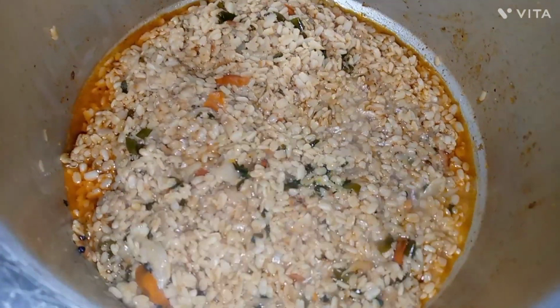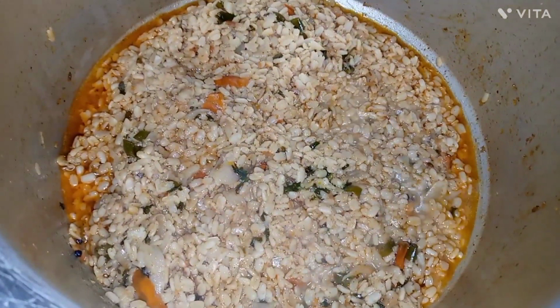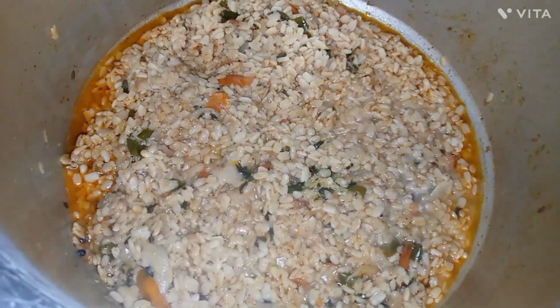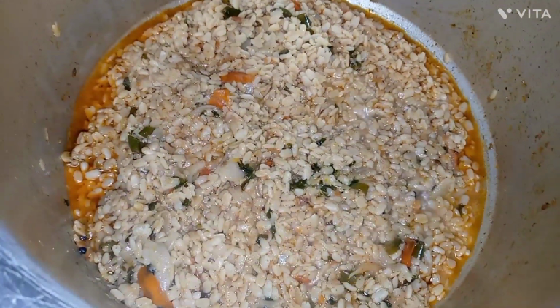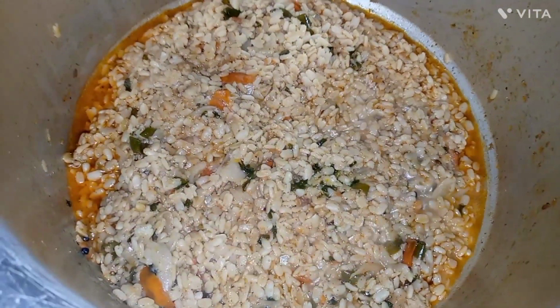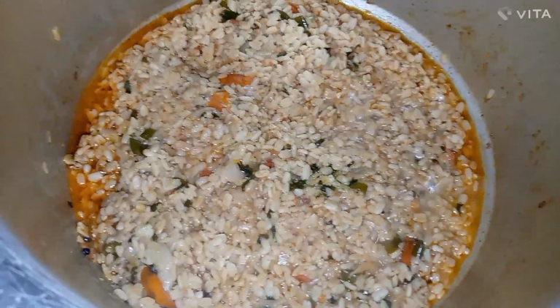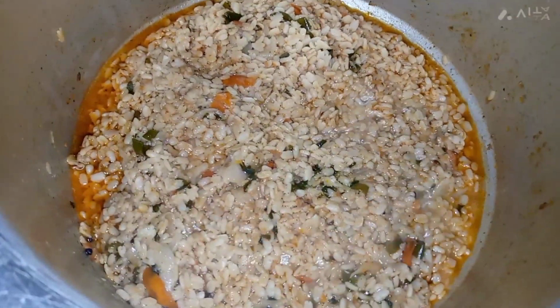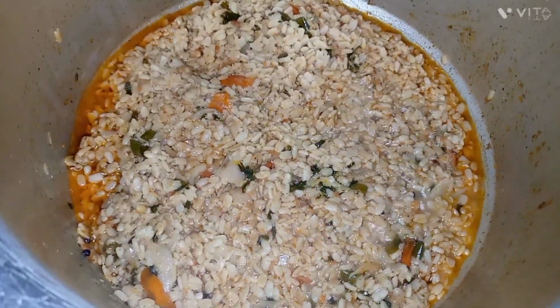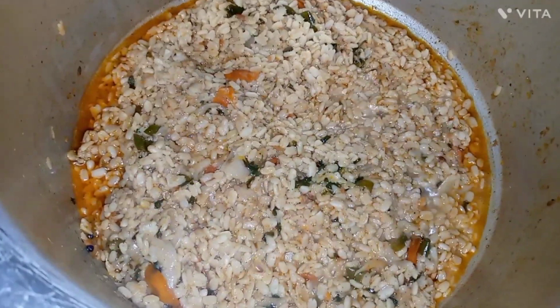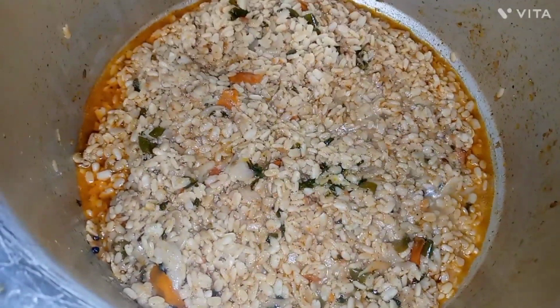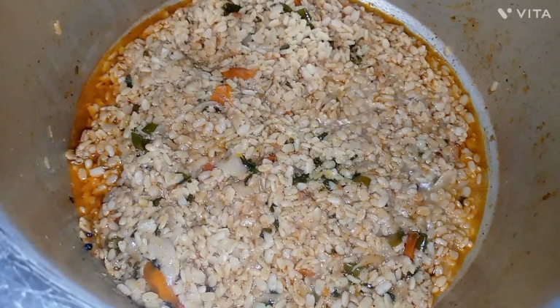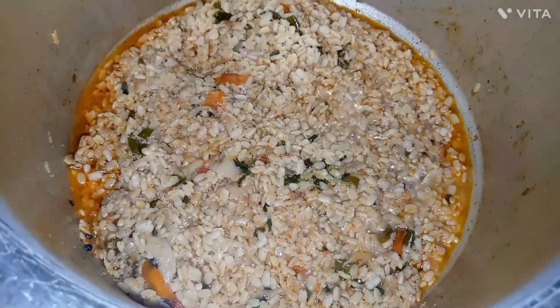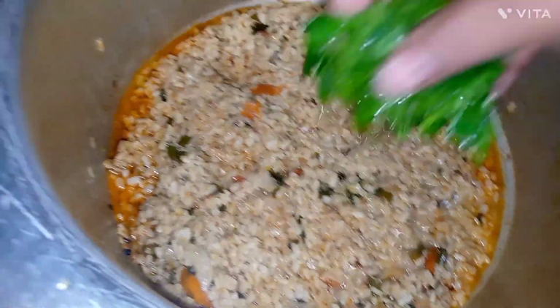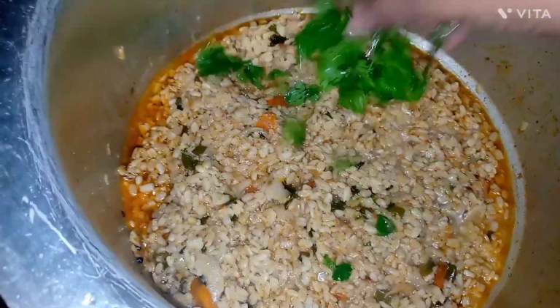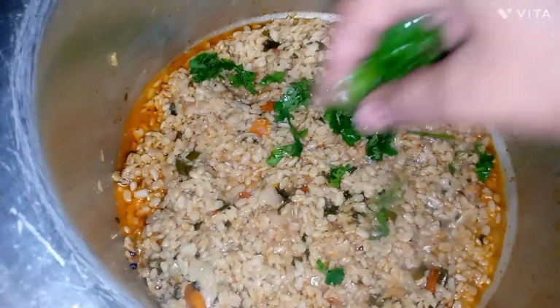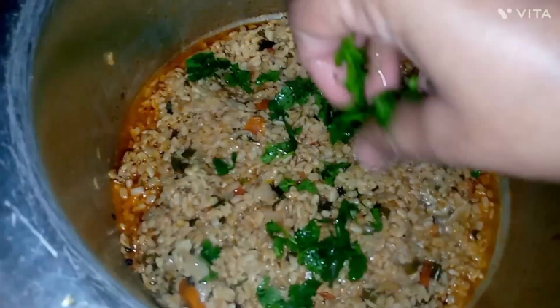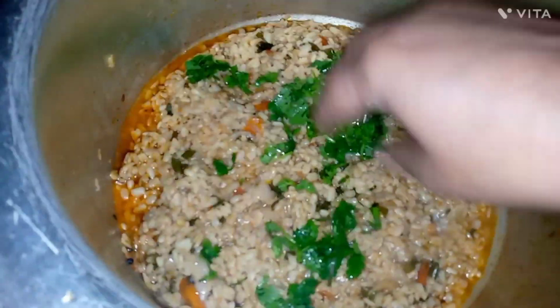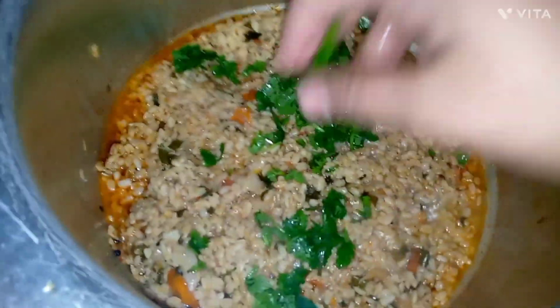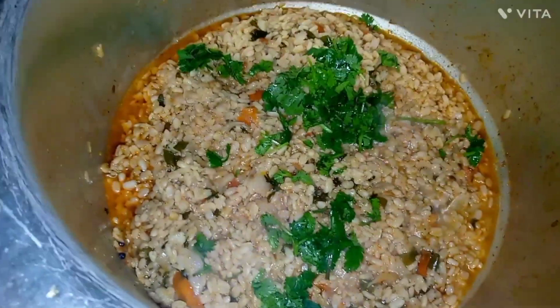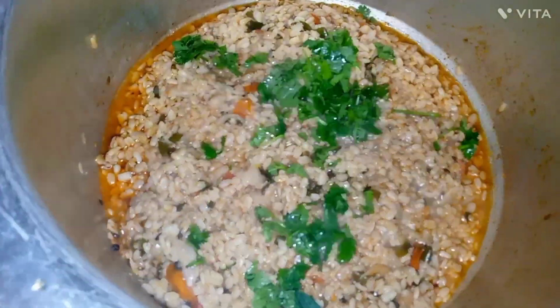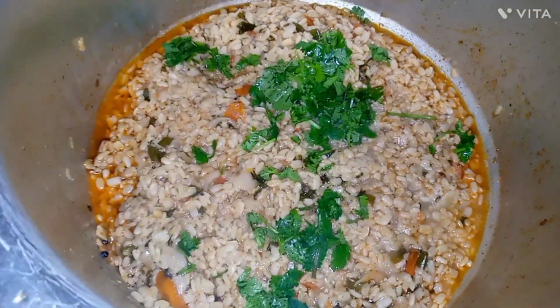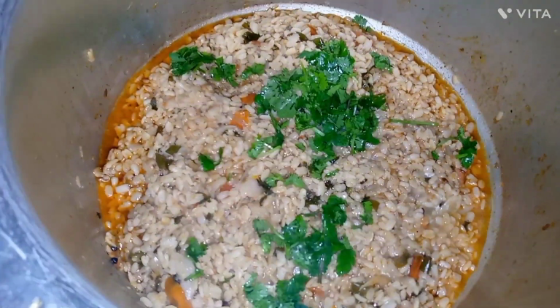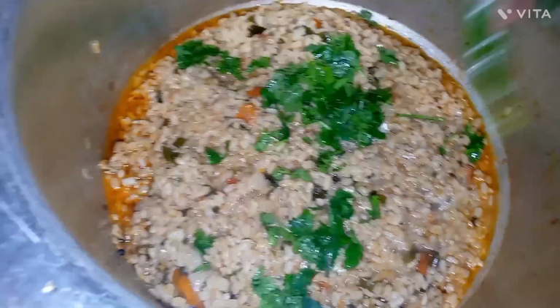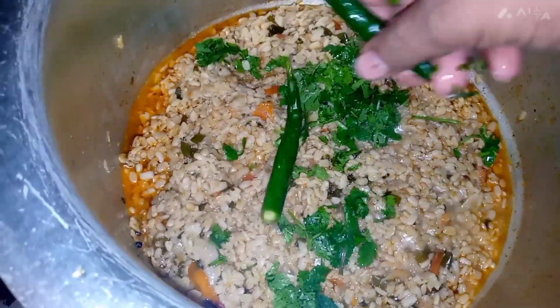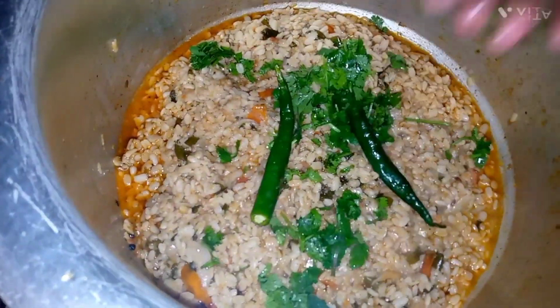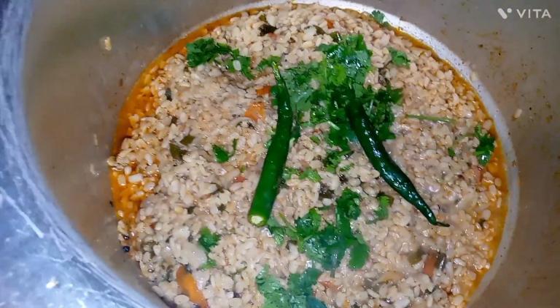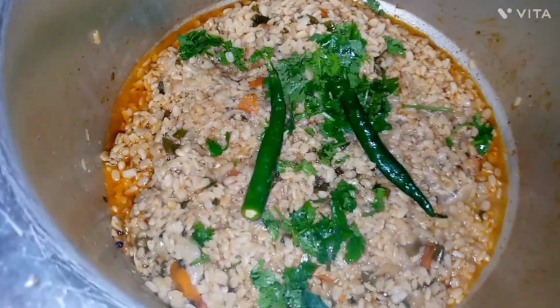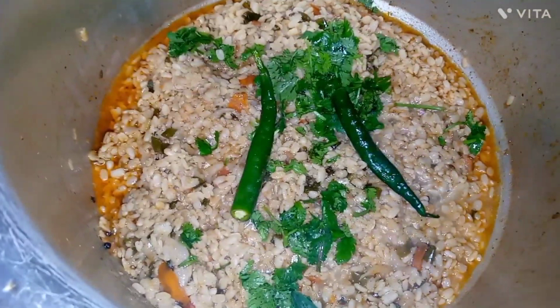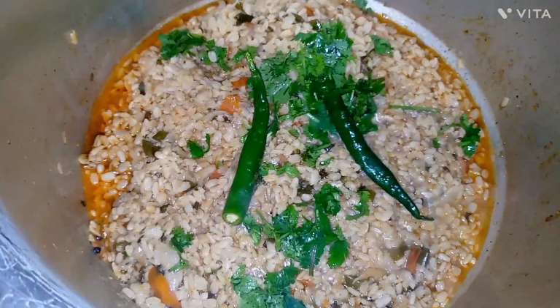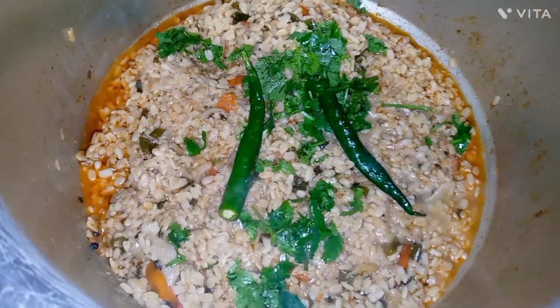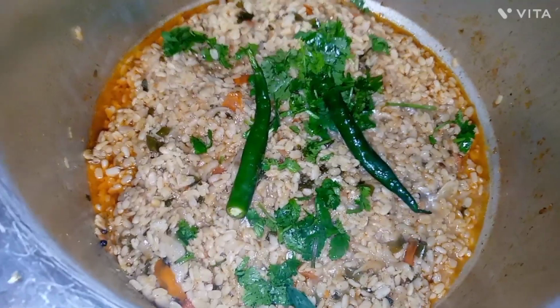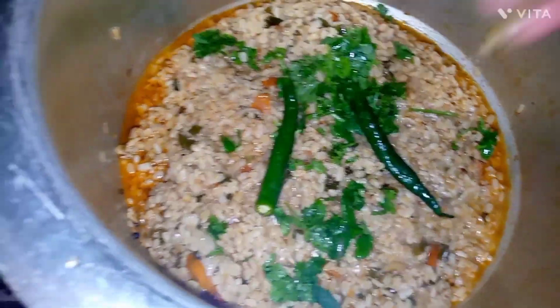I will add the rice. I will add a little more salt. I will add 2 portions of salt.